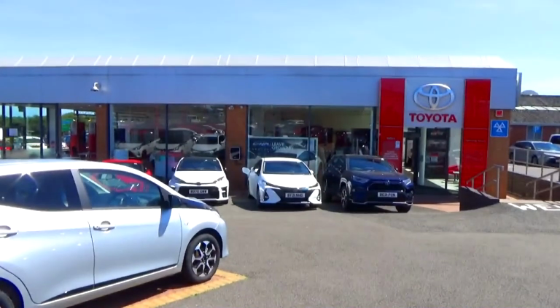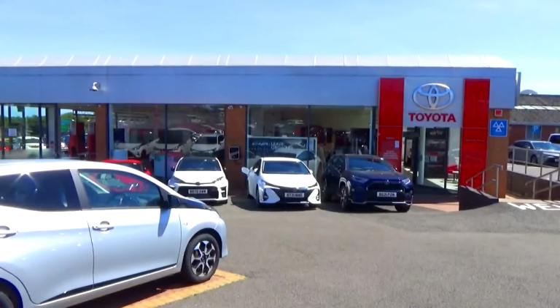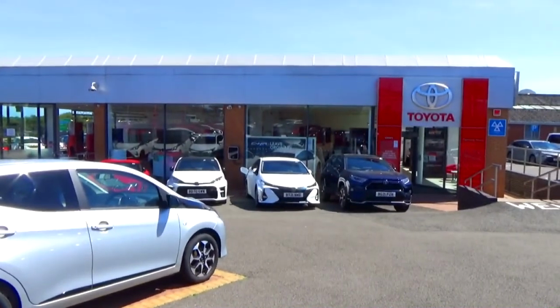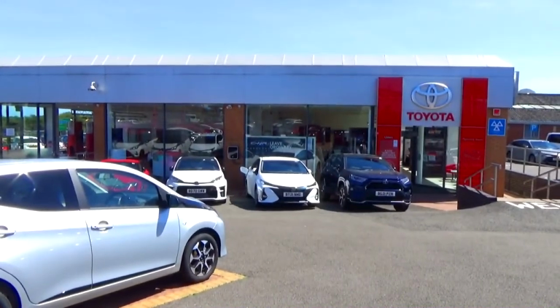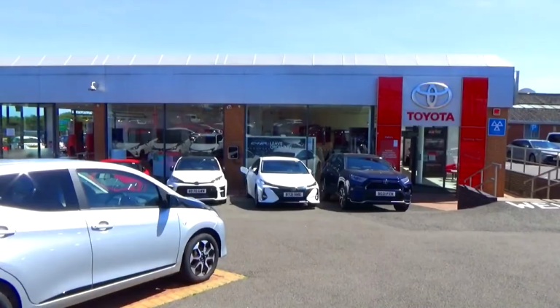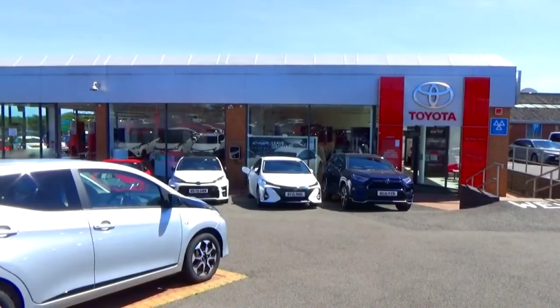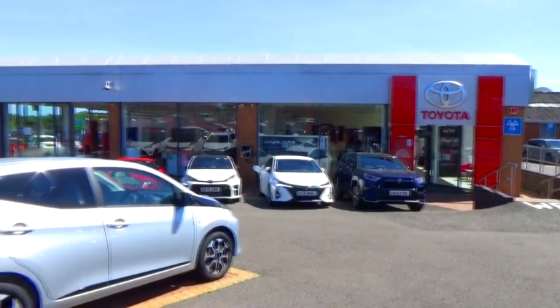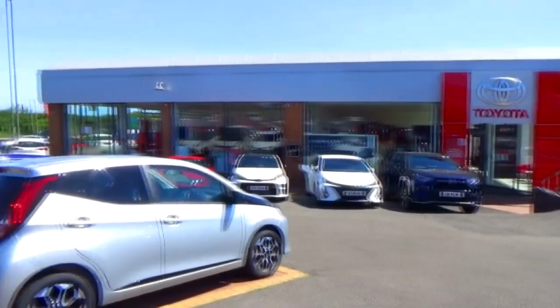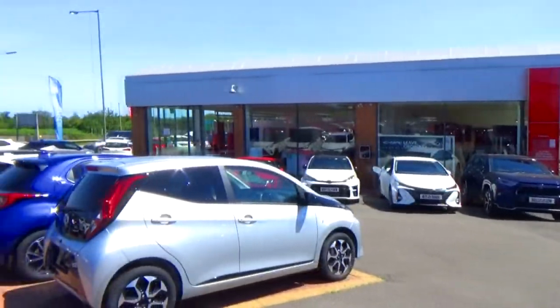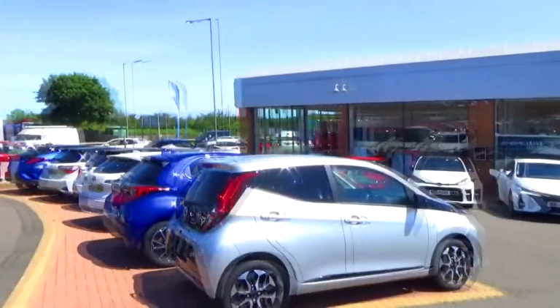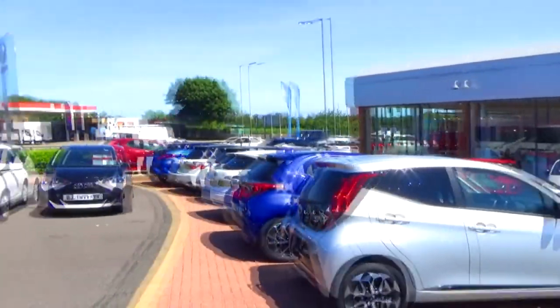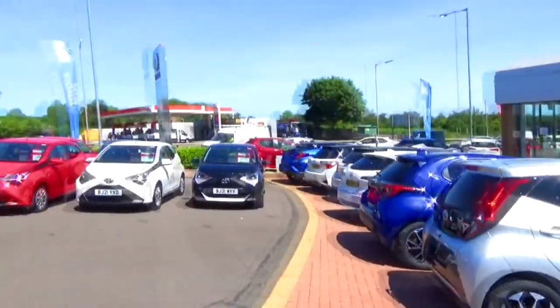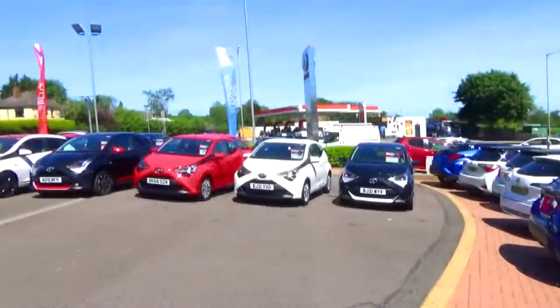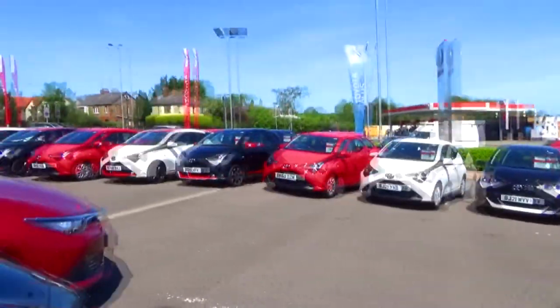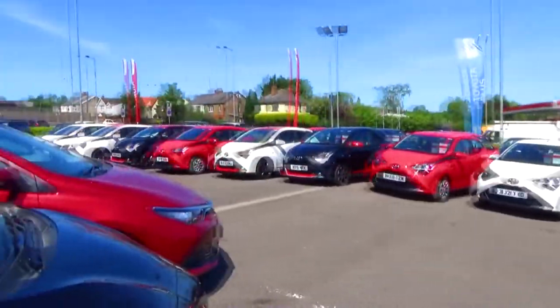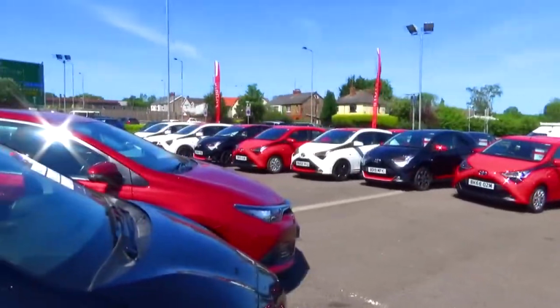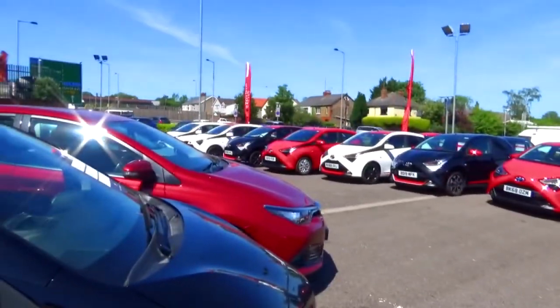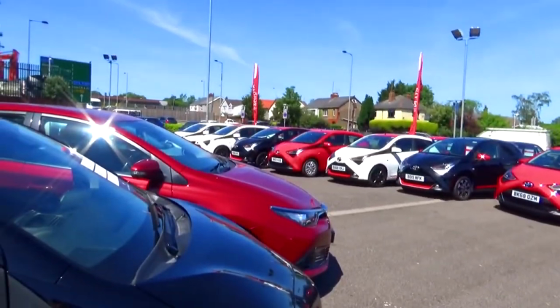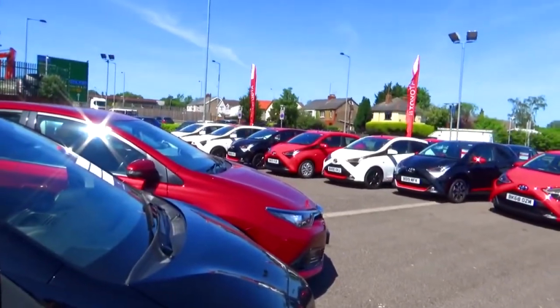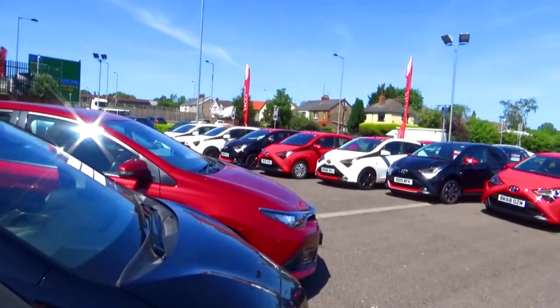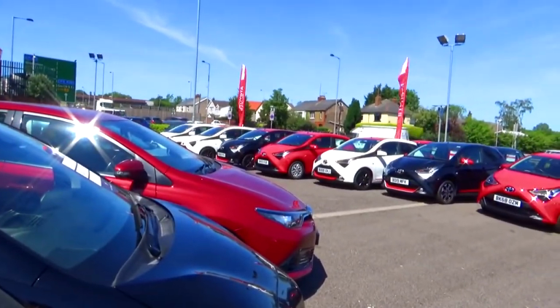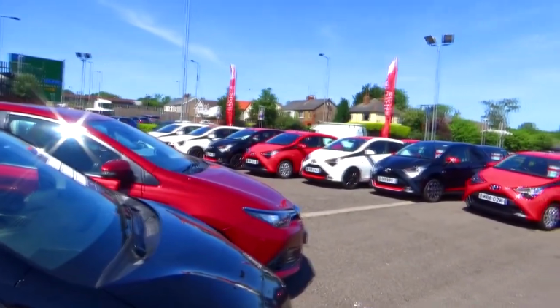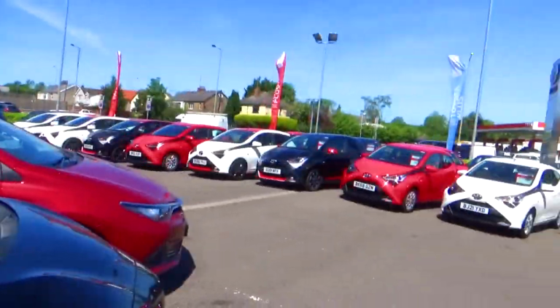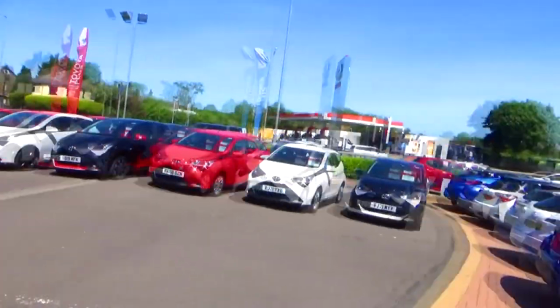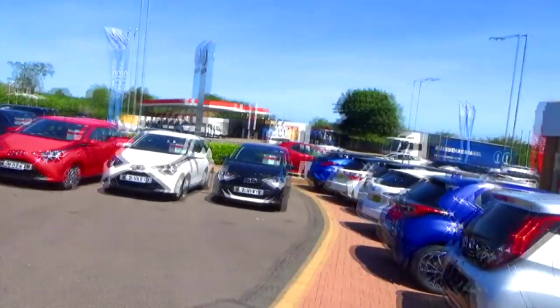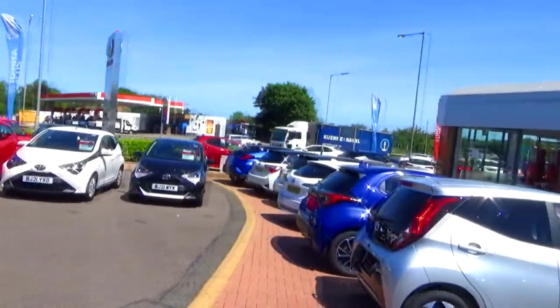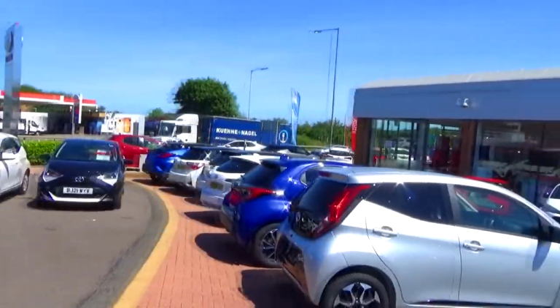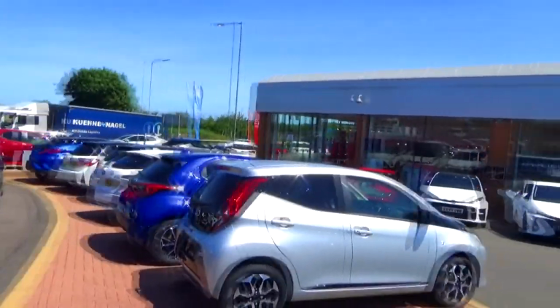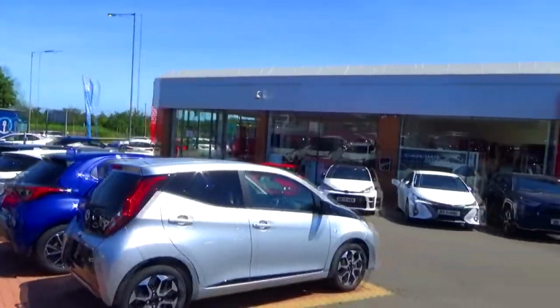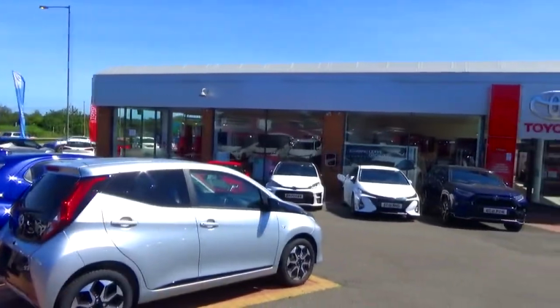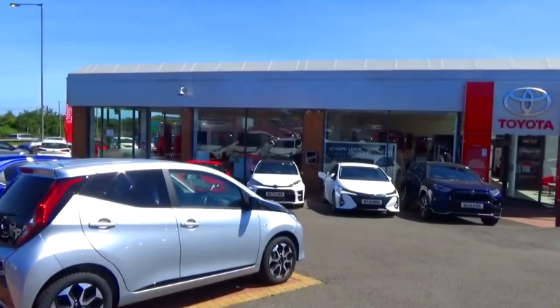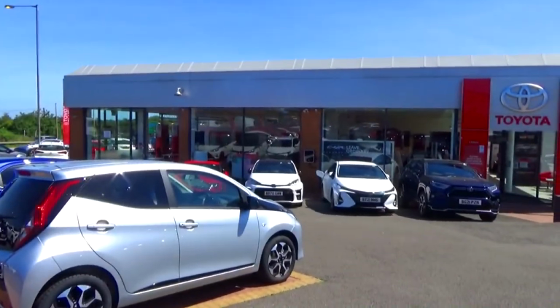A special thanks to Lister's Toyota for allowing me to film this Yaris. For more information, please check the description box below.